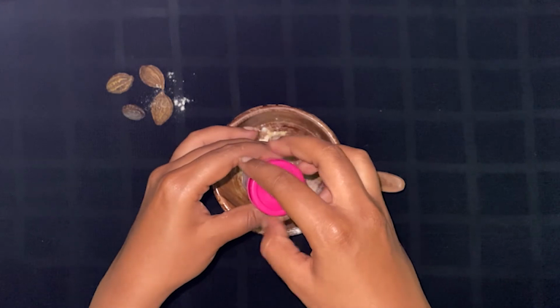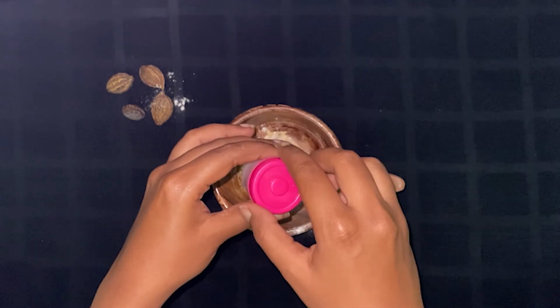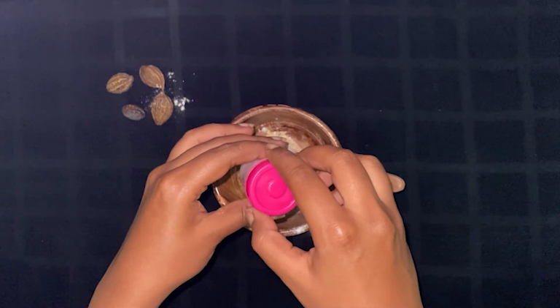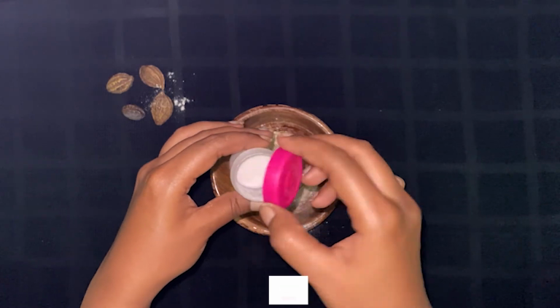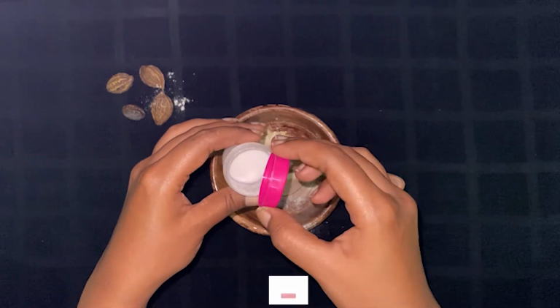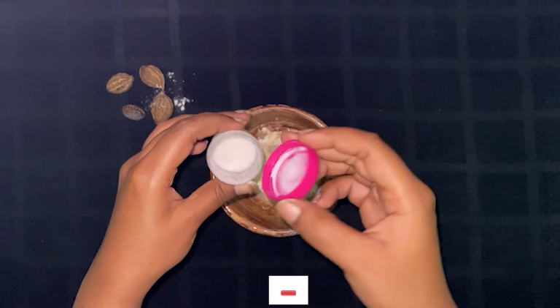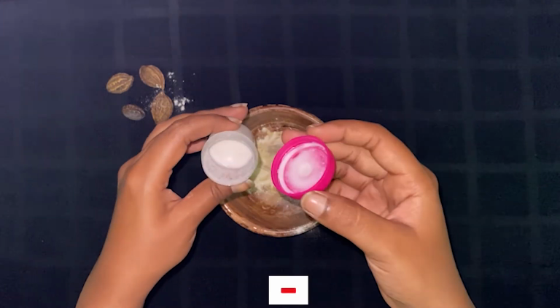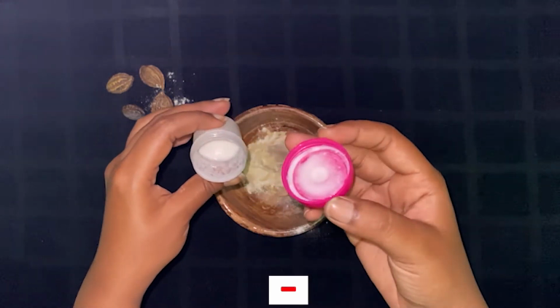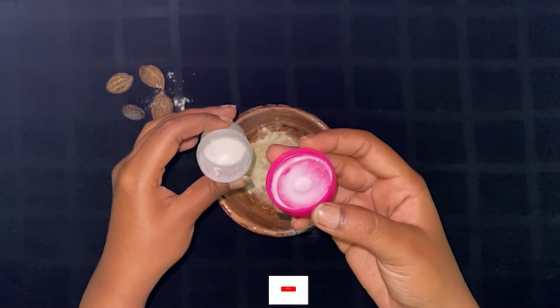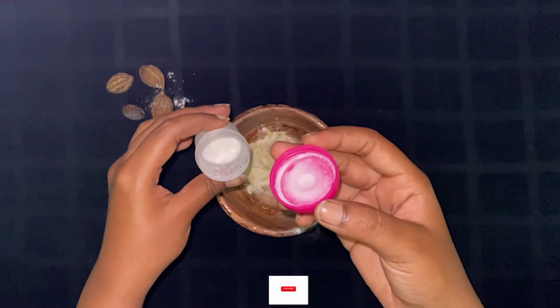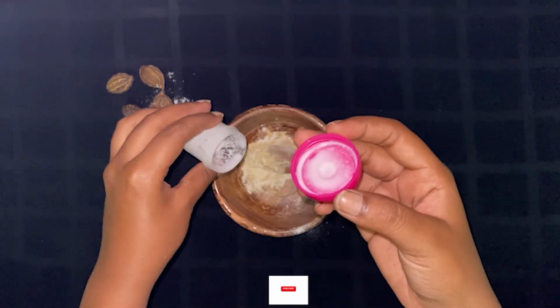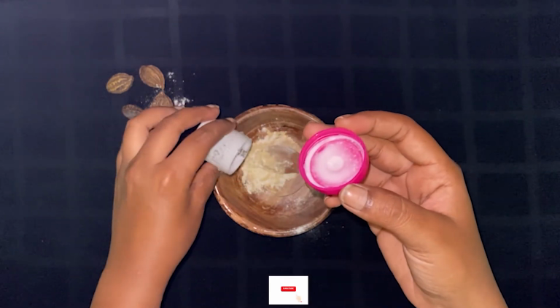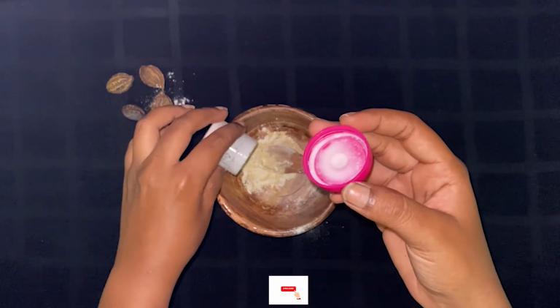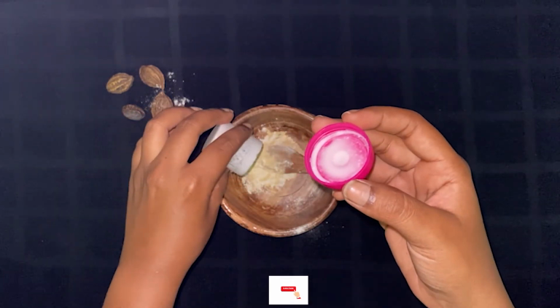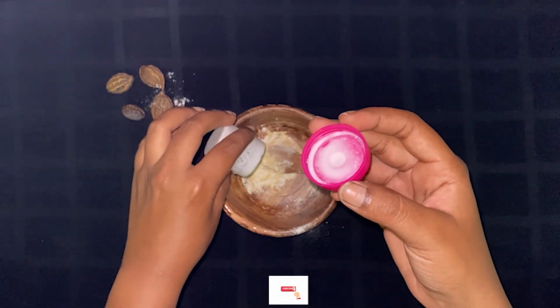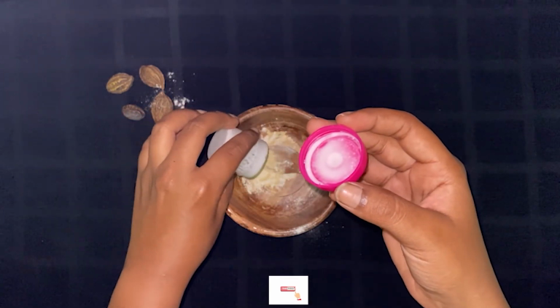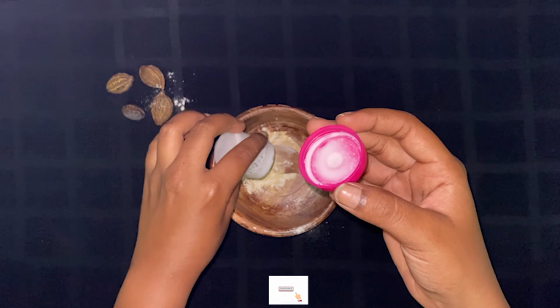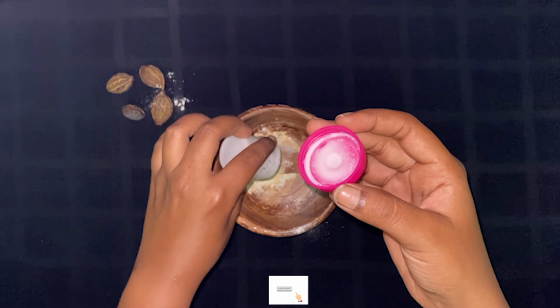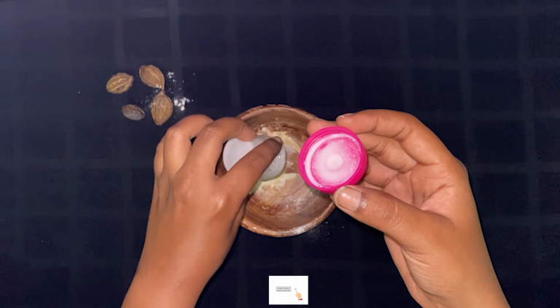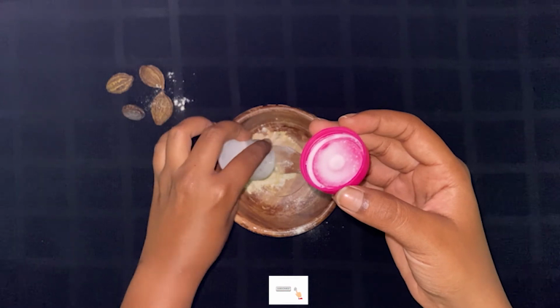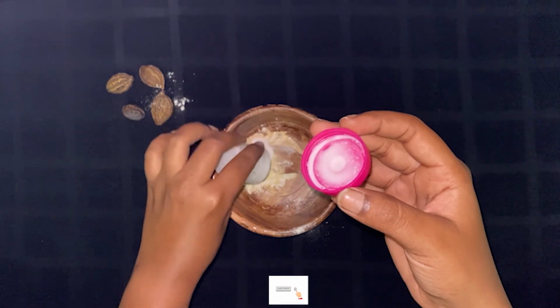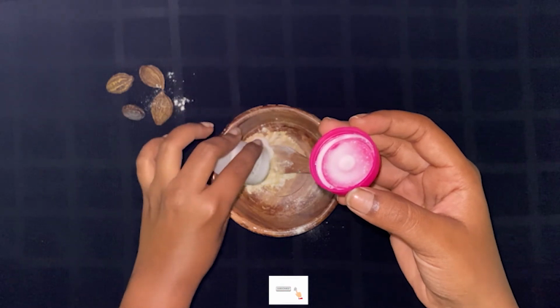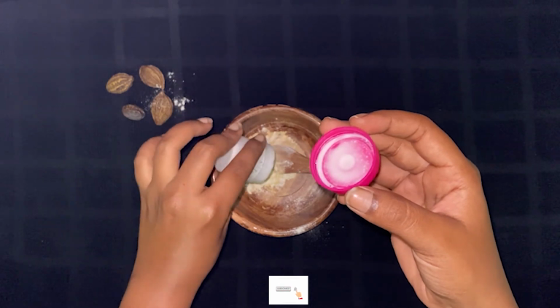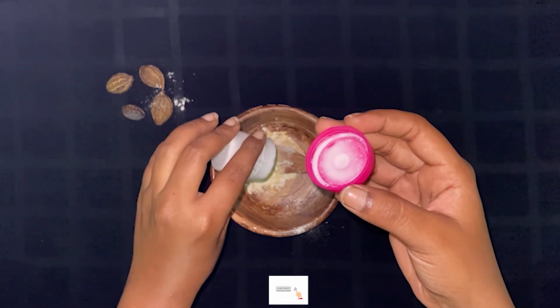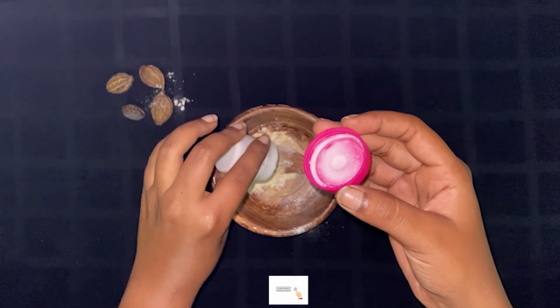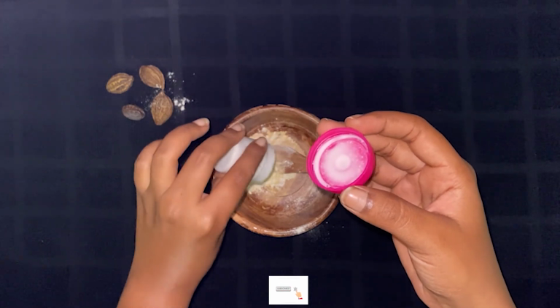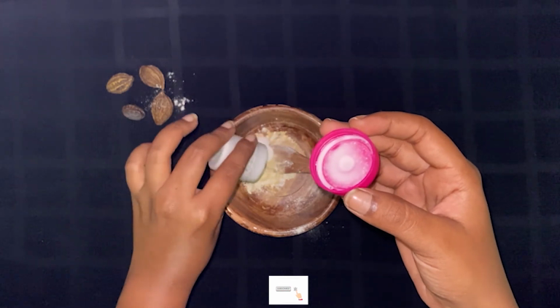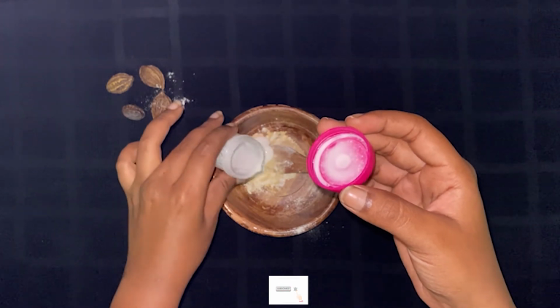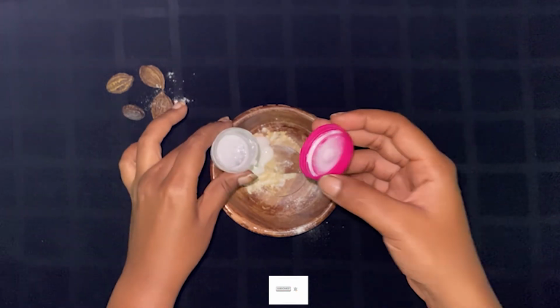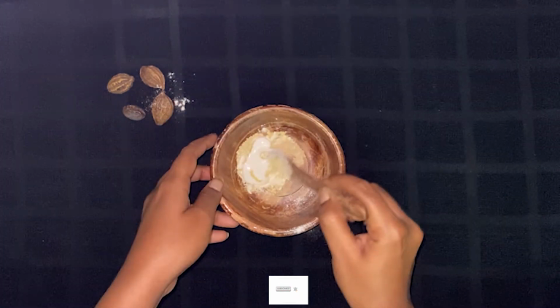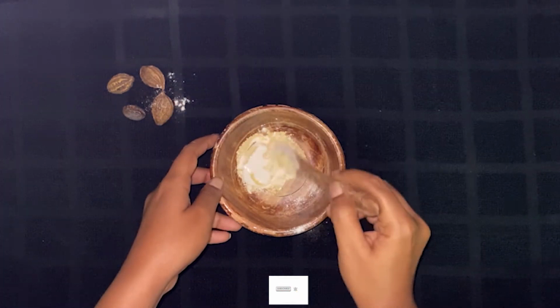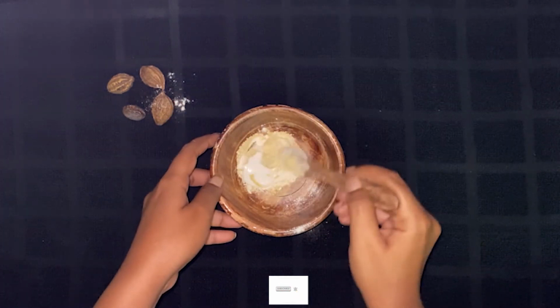Almond milk is a dry milk and this is how almond milk is able to reduce dark circles. You can use it as normal milk. You should use it. Let's mix it.